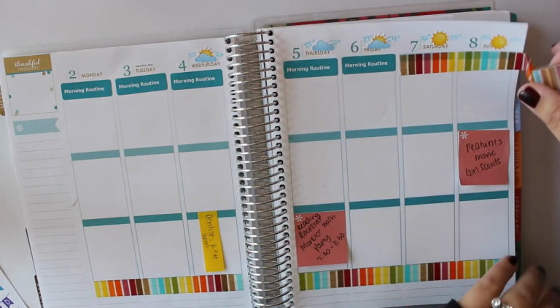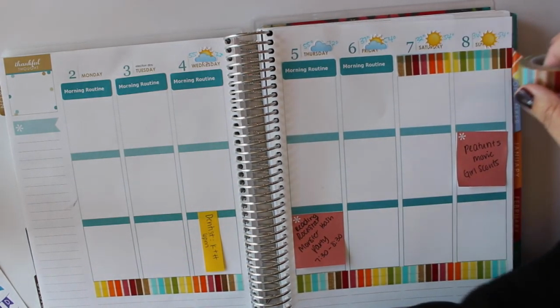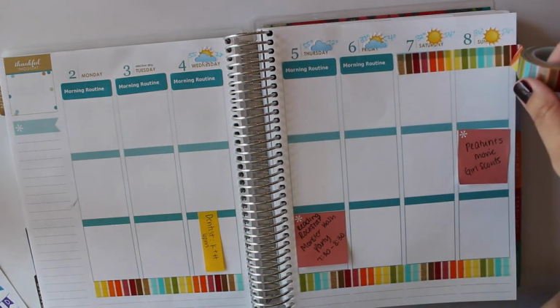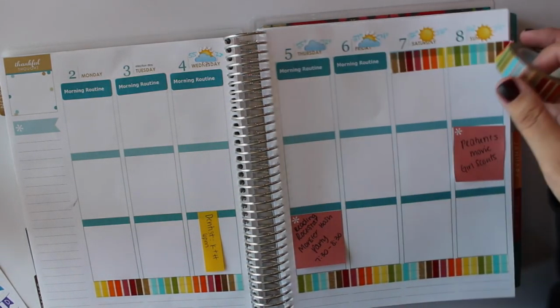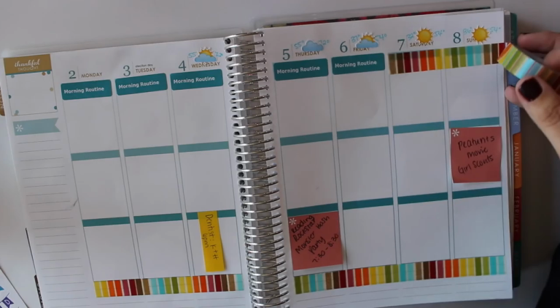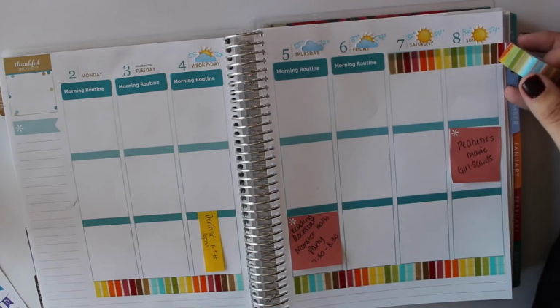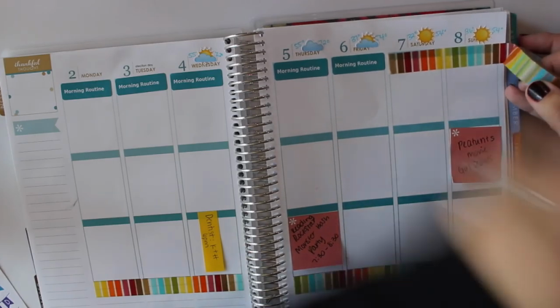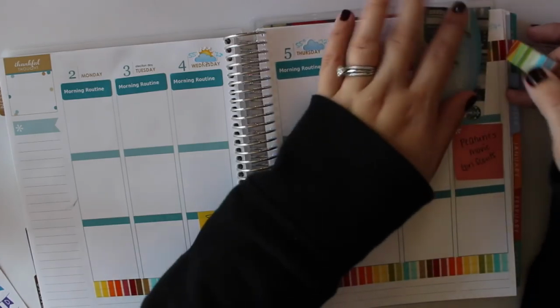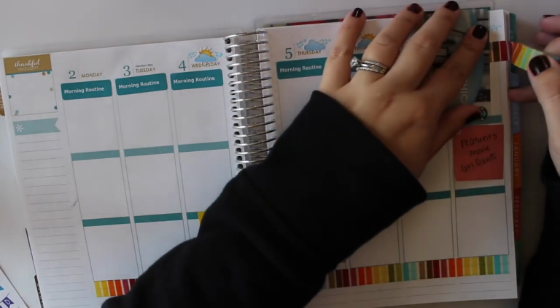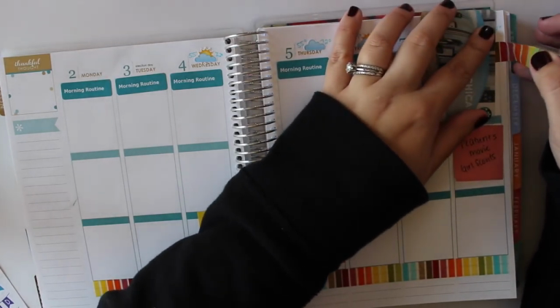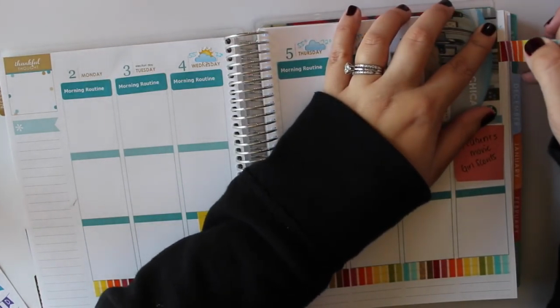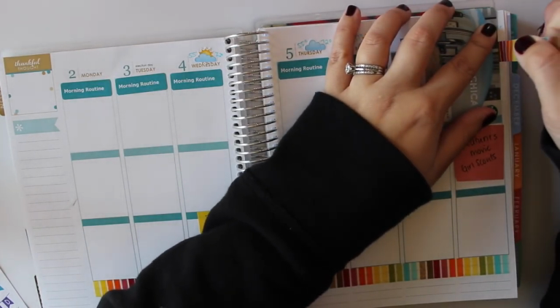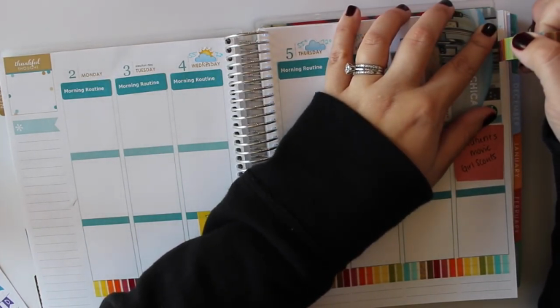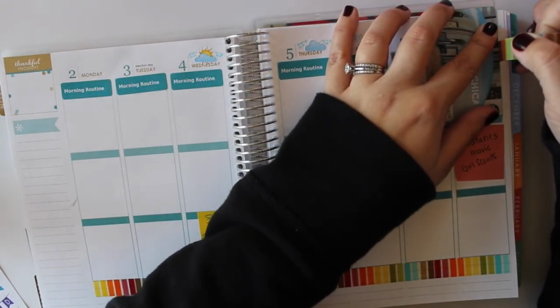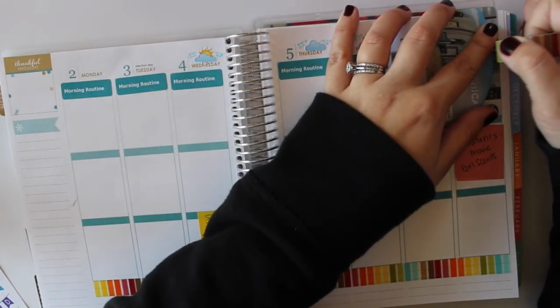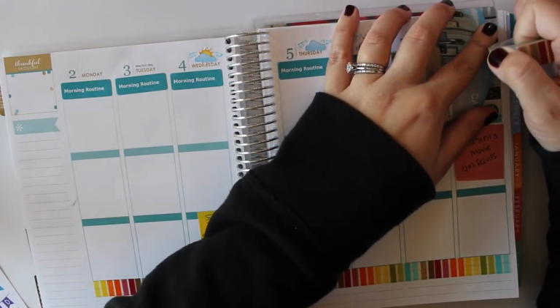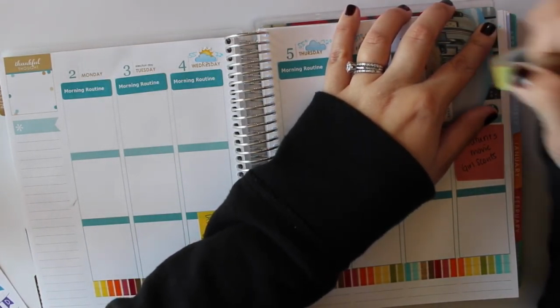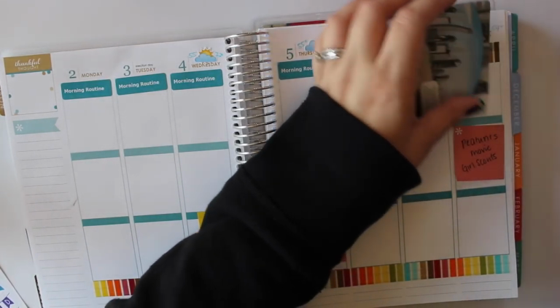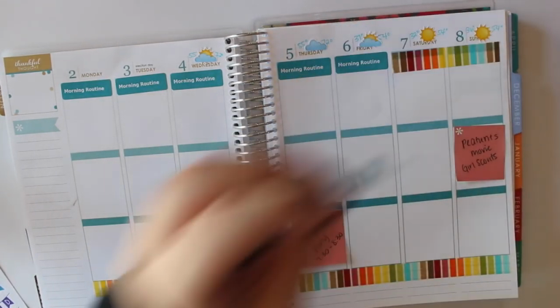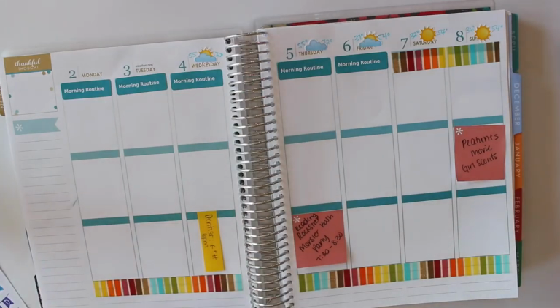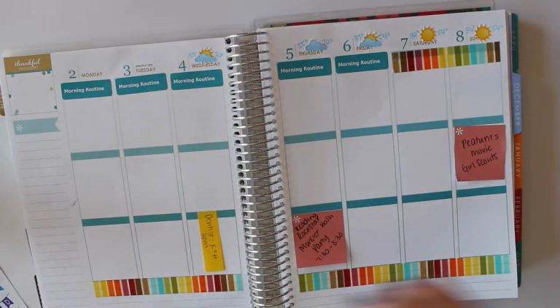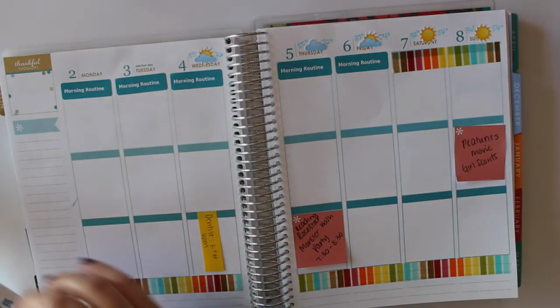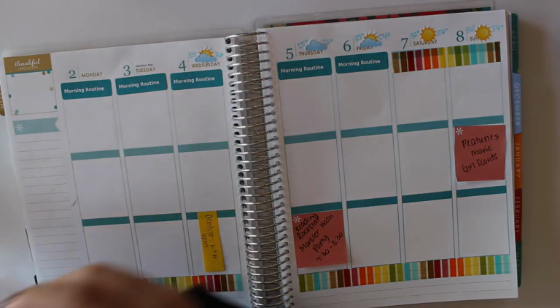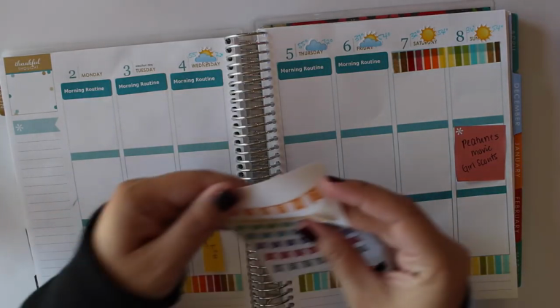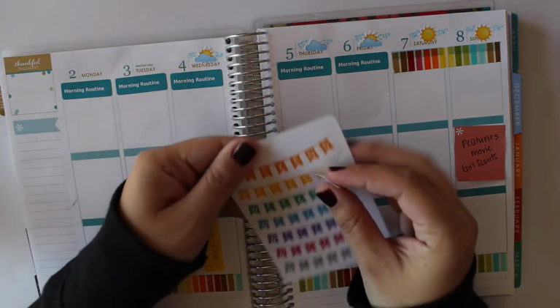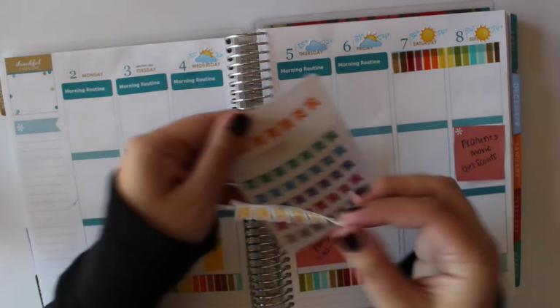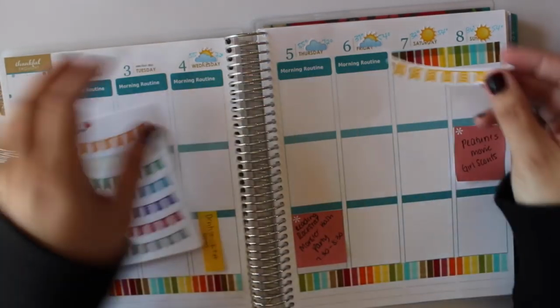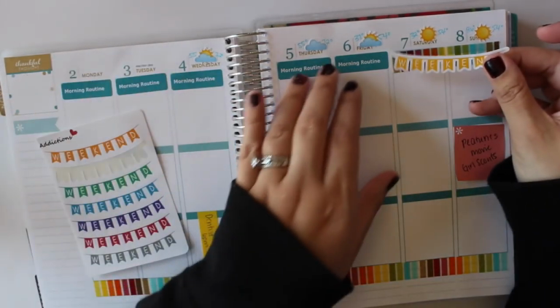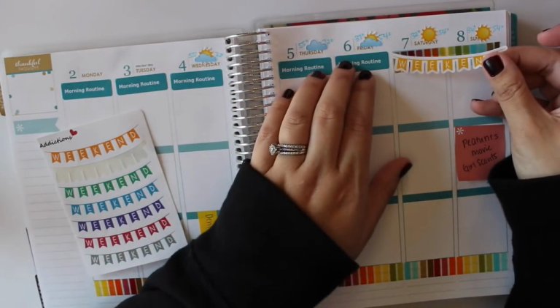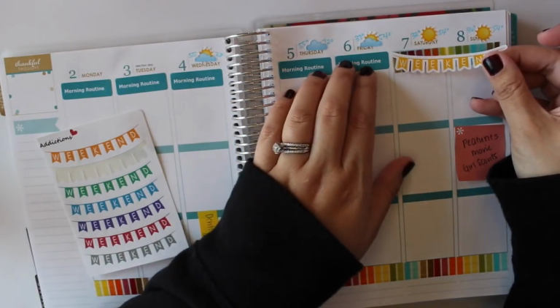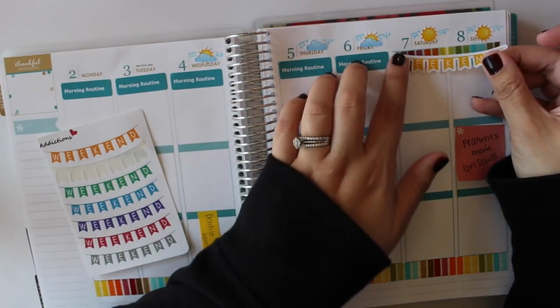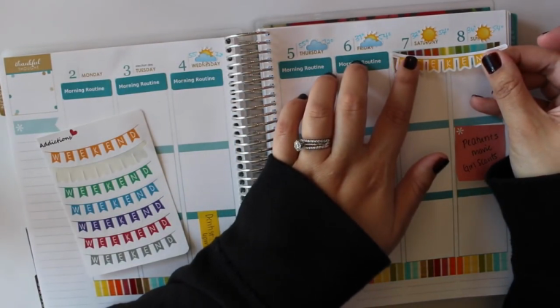I'm going to cover that up and then do a weekend banner over that. I think I'm going to use this one from Rory's Sweet Addiction — it's just kind of a yellow color.